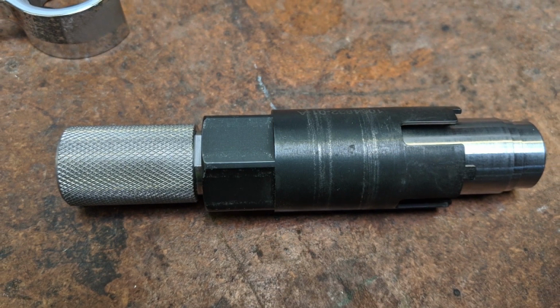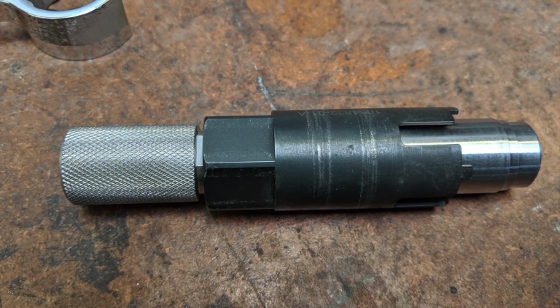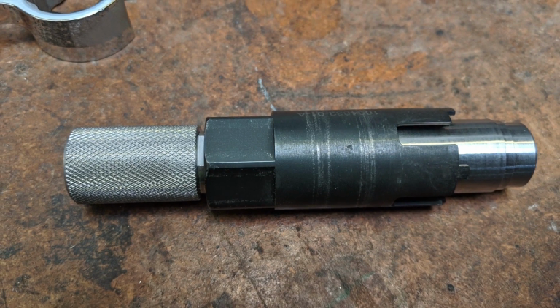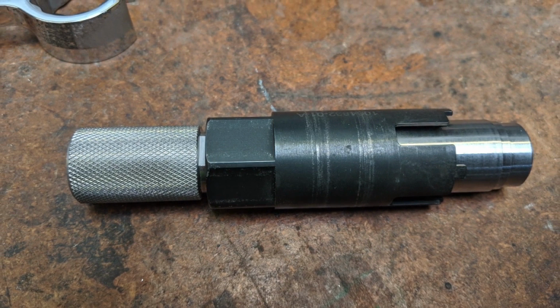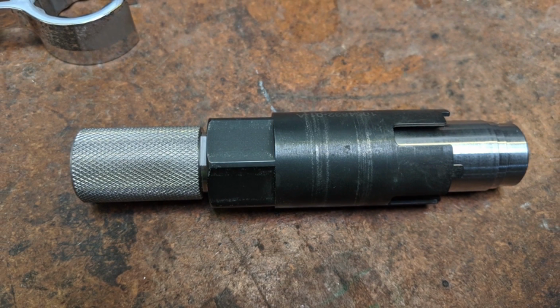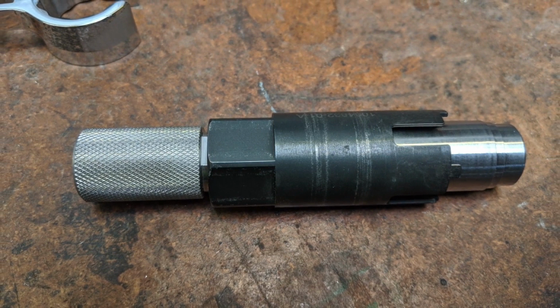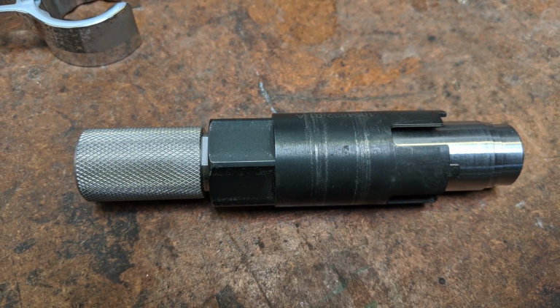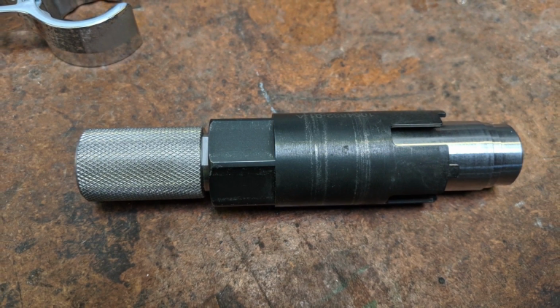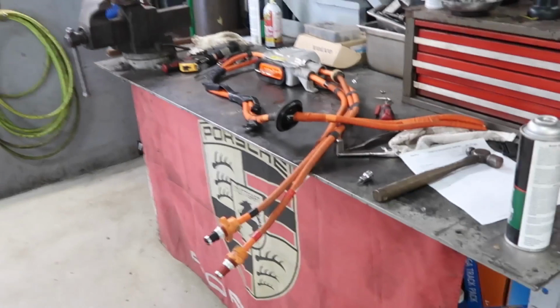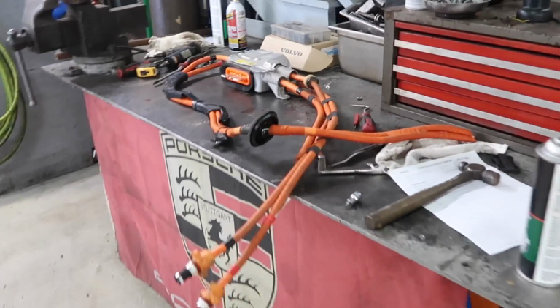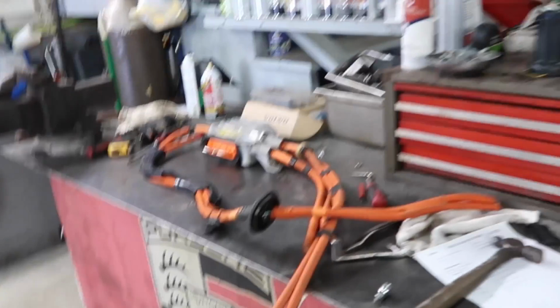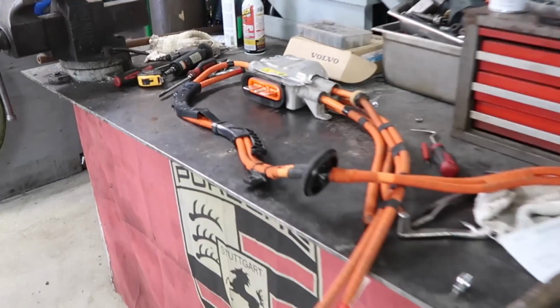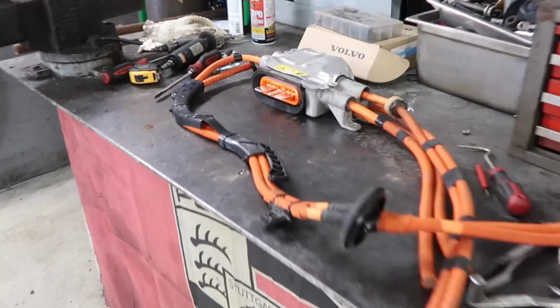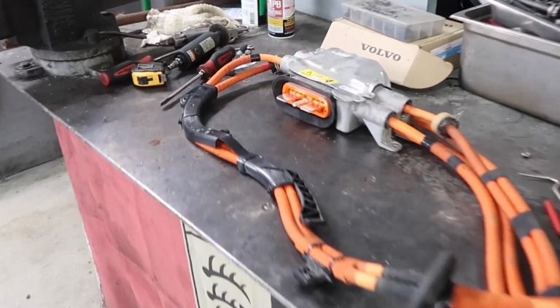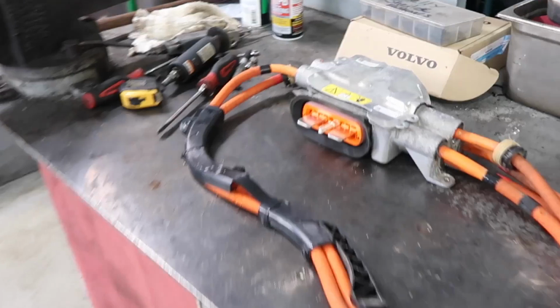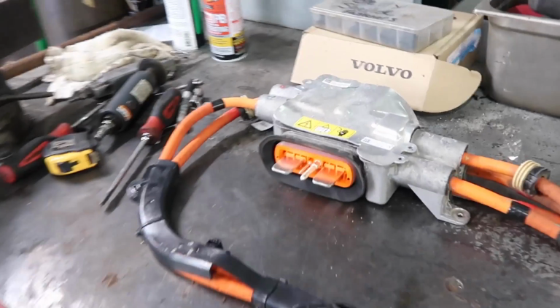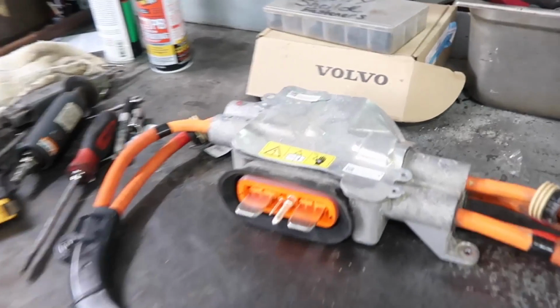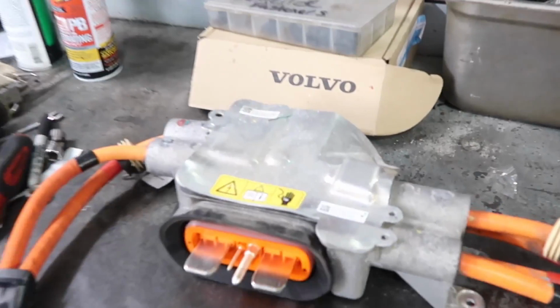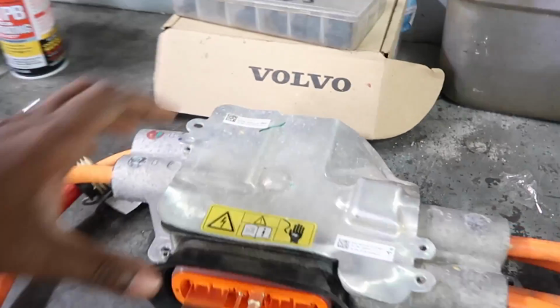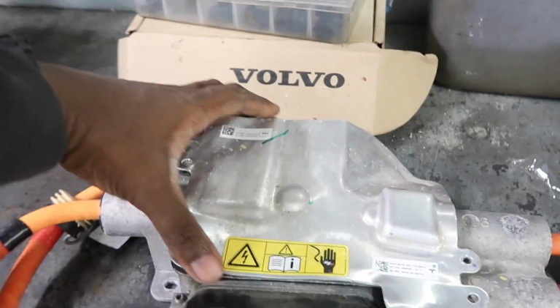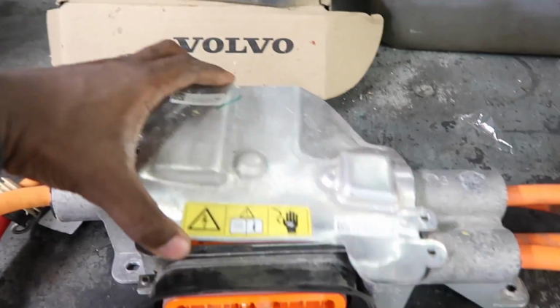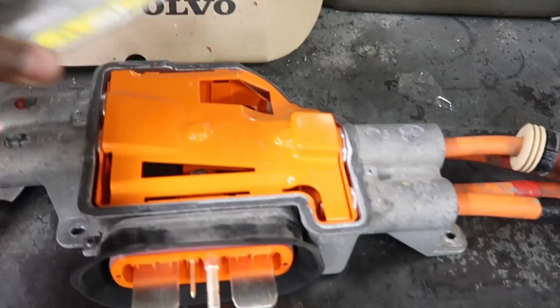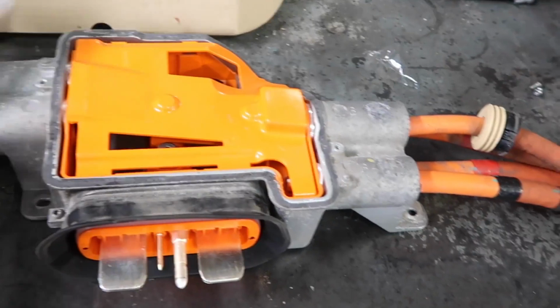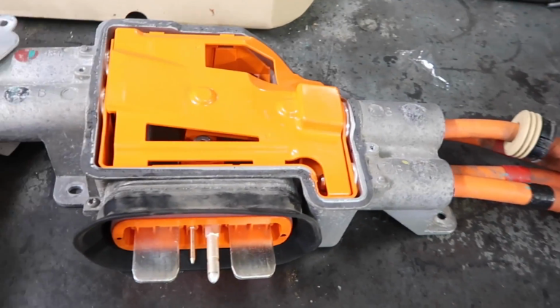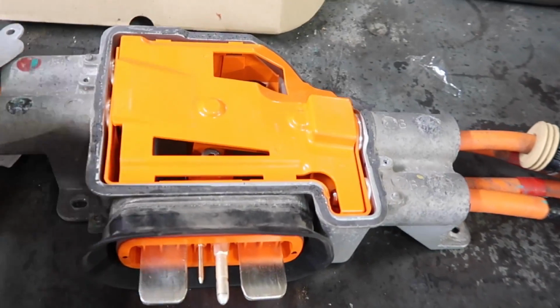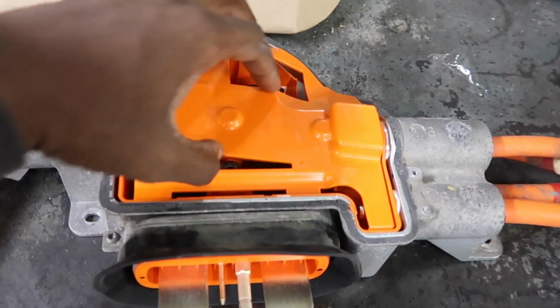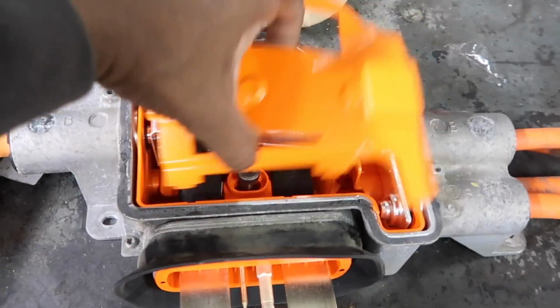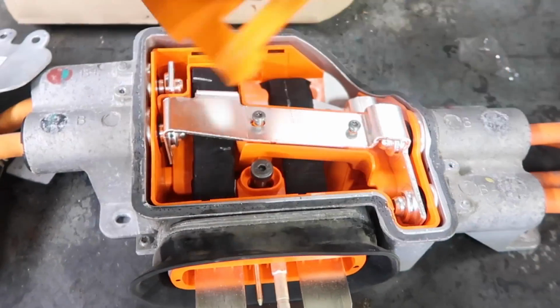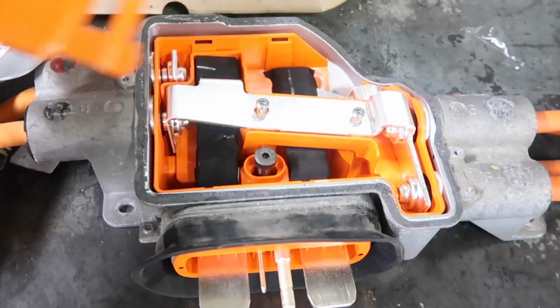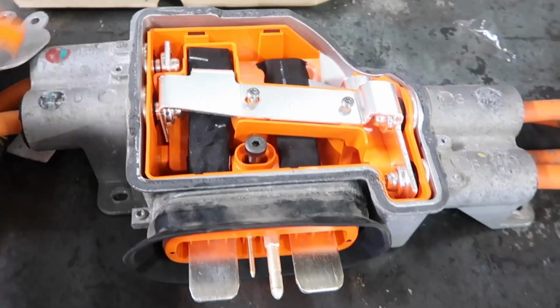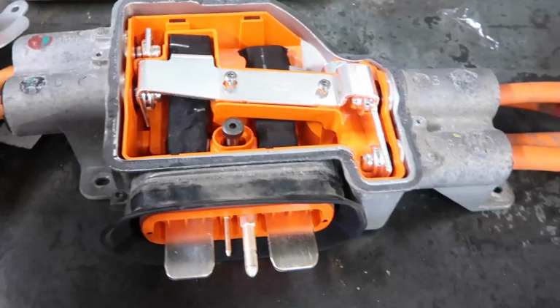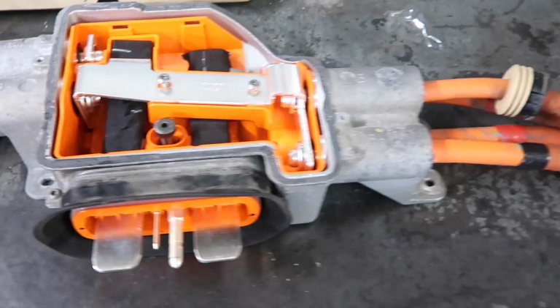We're going to take the spare high voltage distribution block apart and see what's inside. This is the first time any of us has ever seen the inside of this revised junction box, so let's see what we can figure out as we go along.